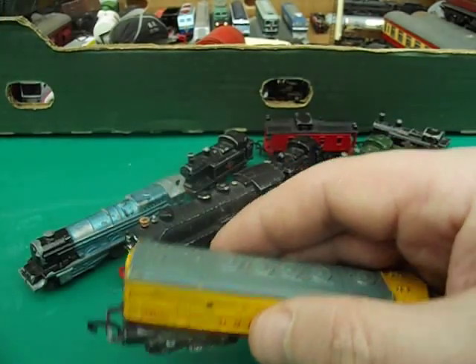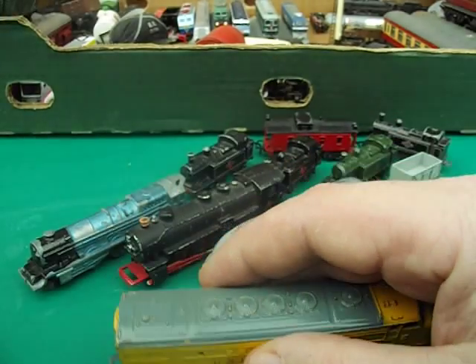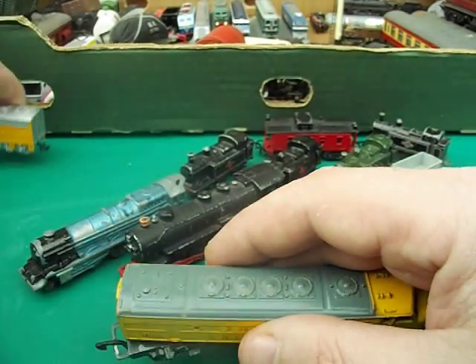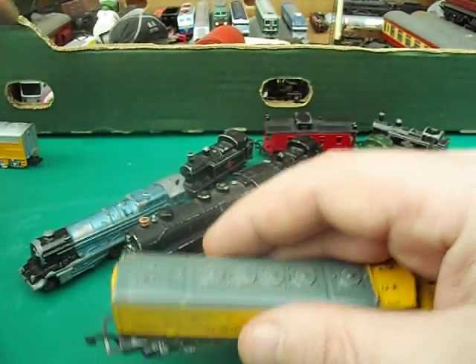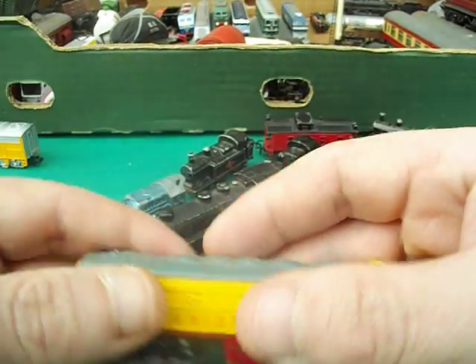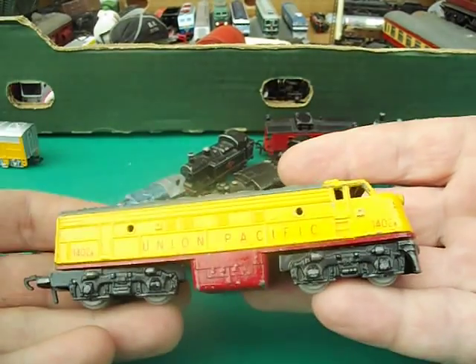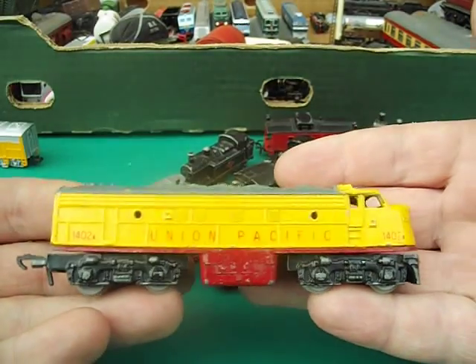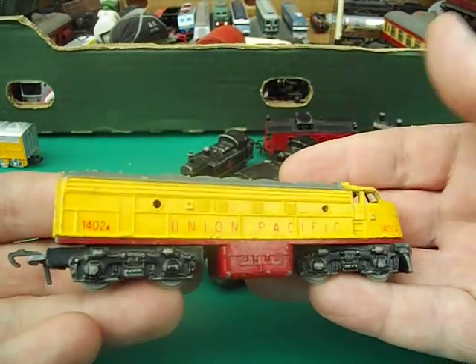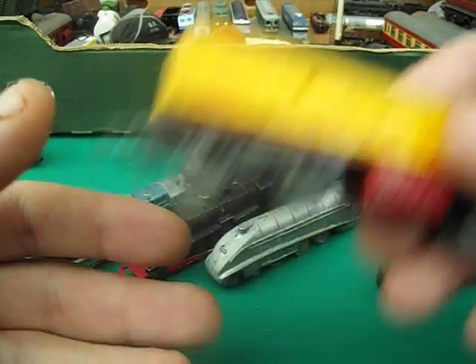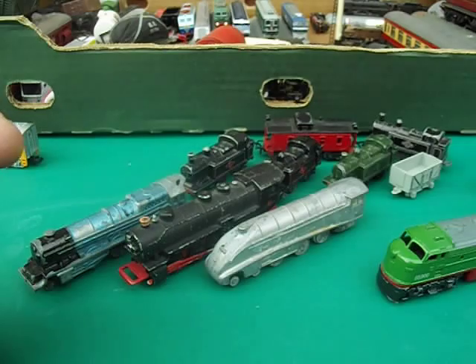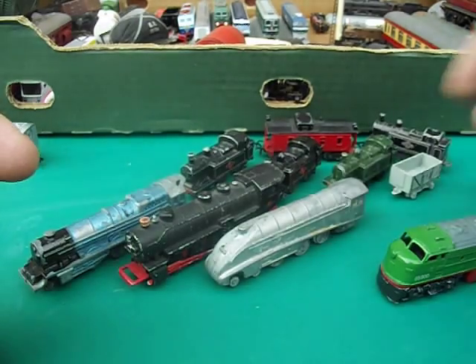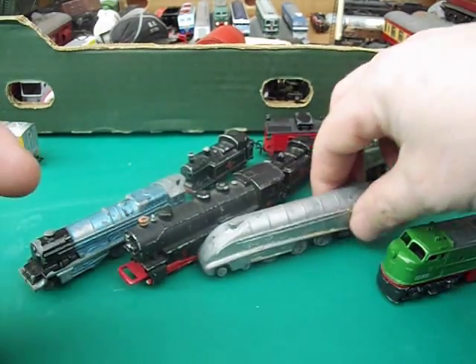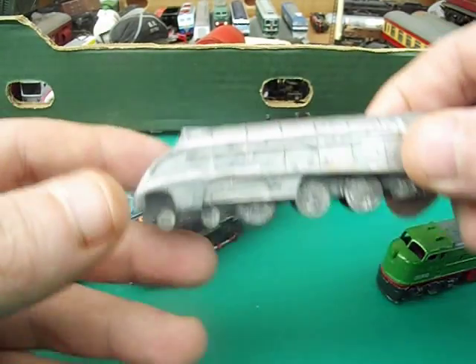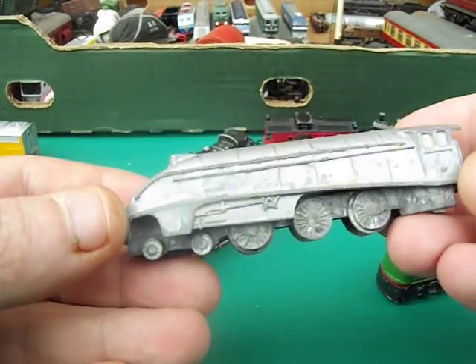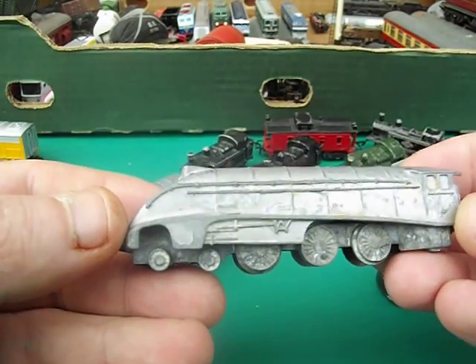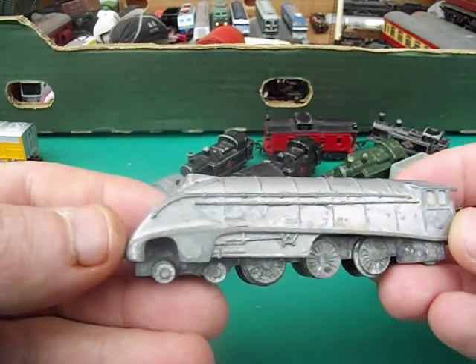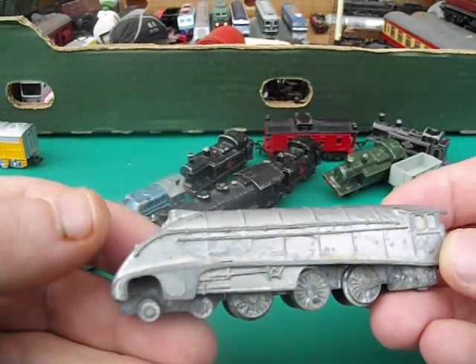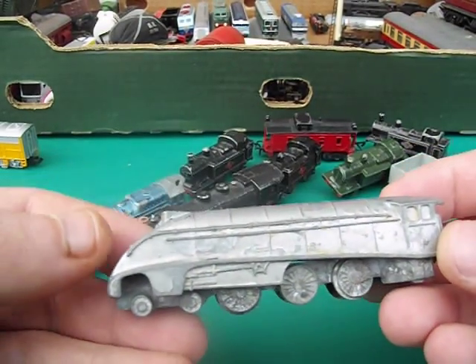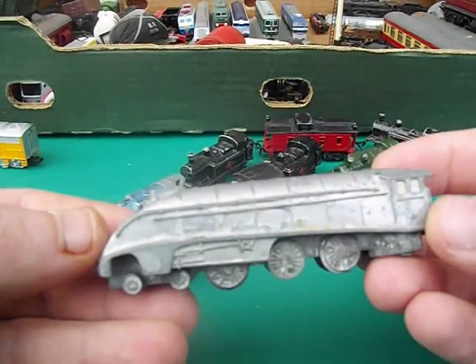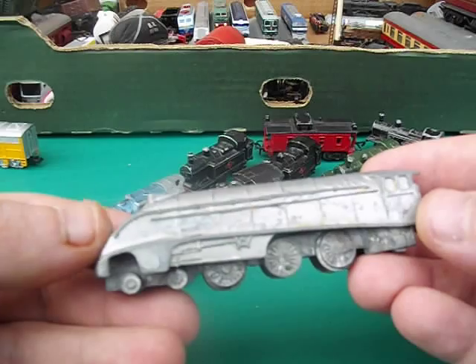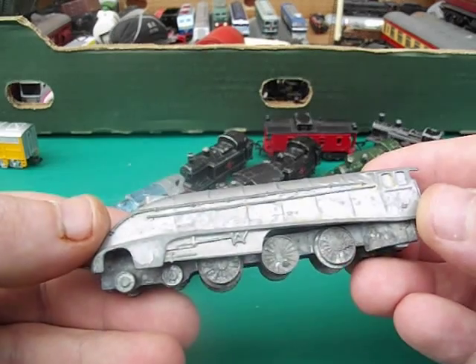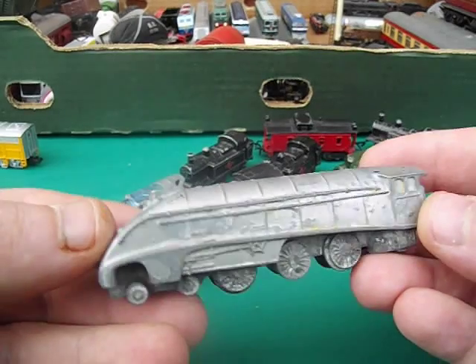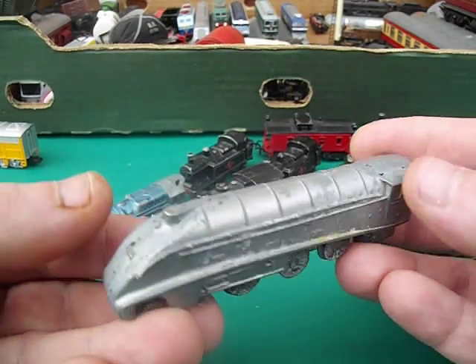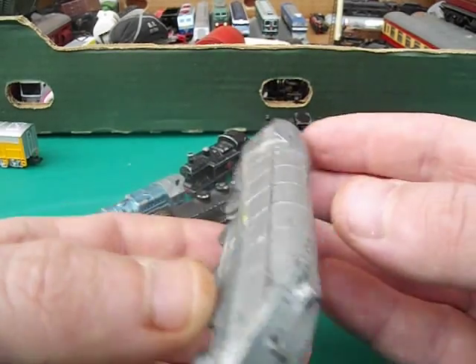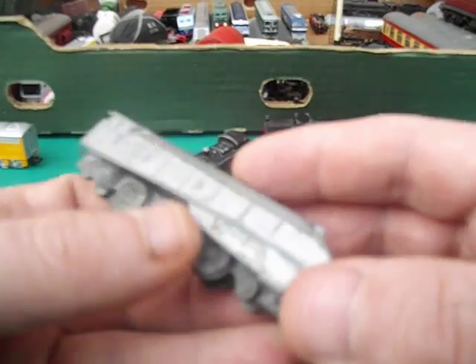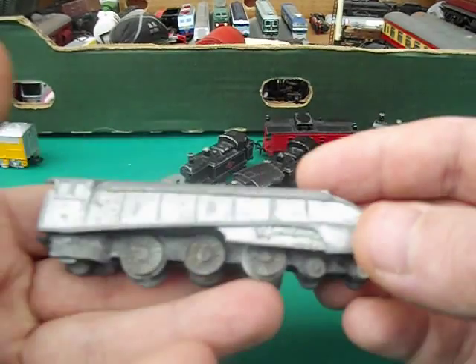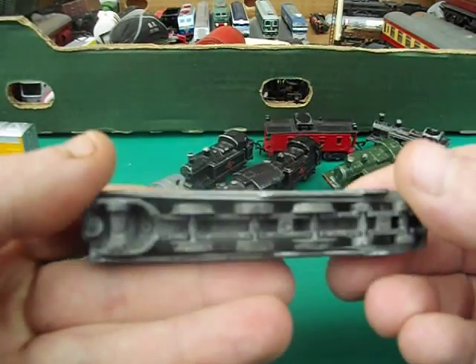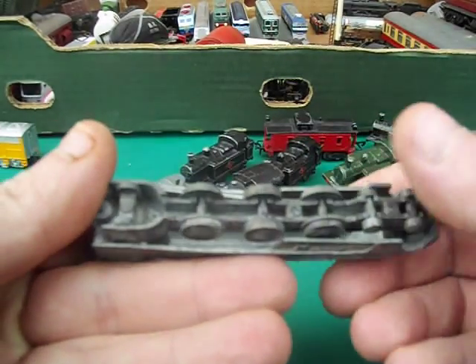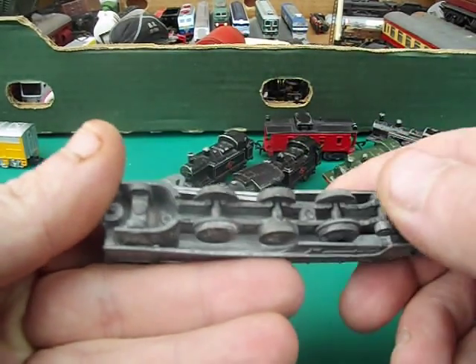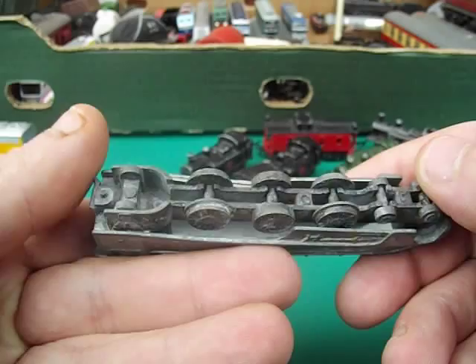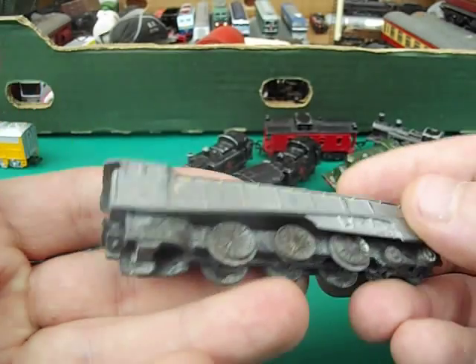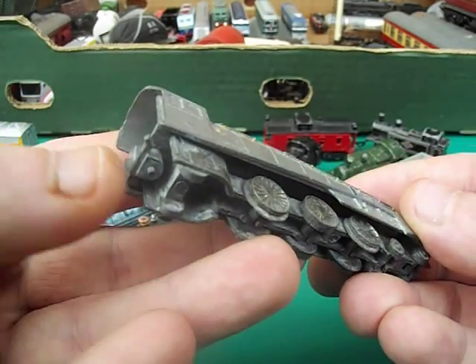Let's go back to talking about these Lone Star Tuff Toys. That's the Union Pacific version. This one here, correct me if I'm wrong, but it looks like a Mallard. The paint seems to have gone on it over time.